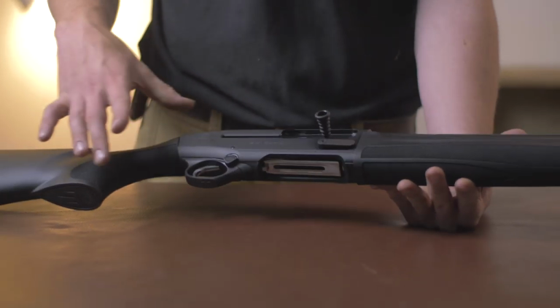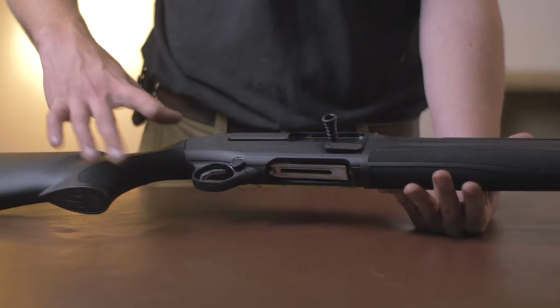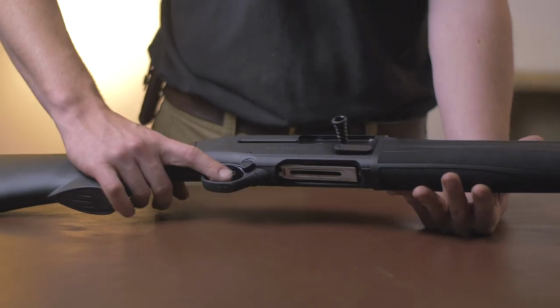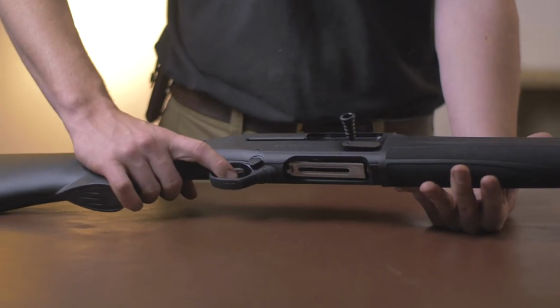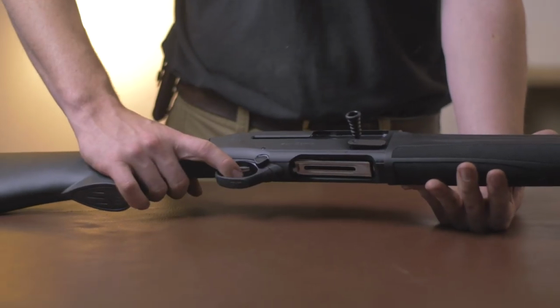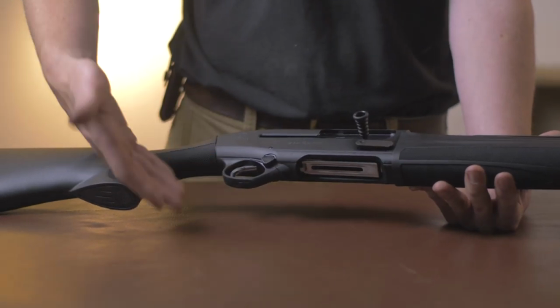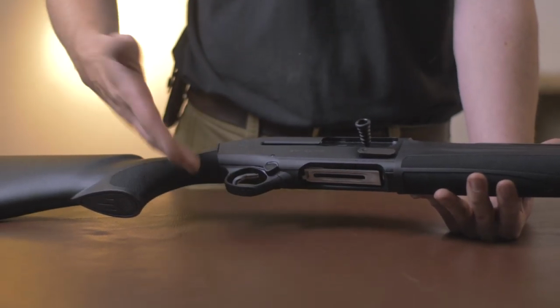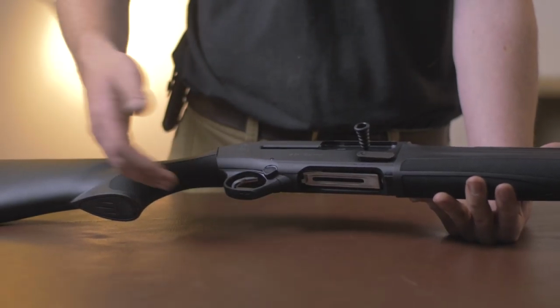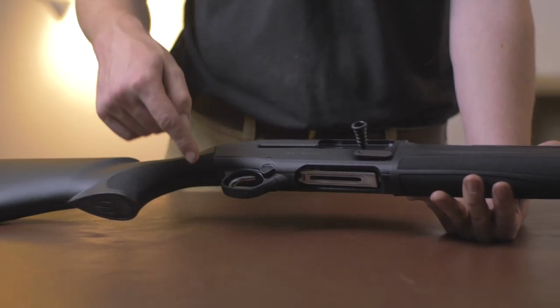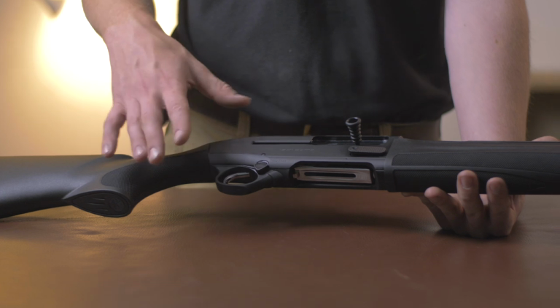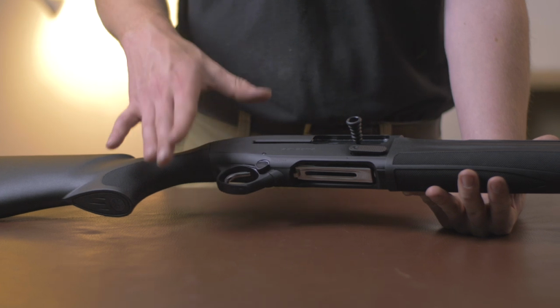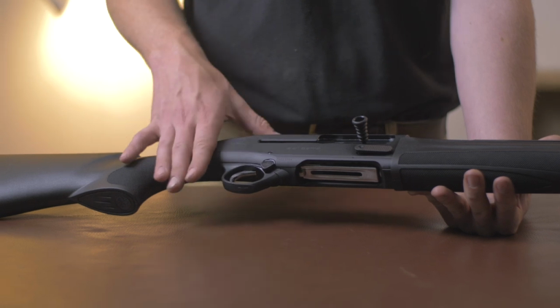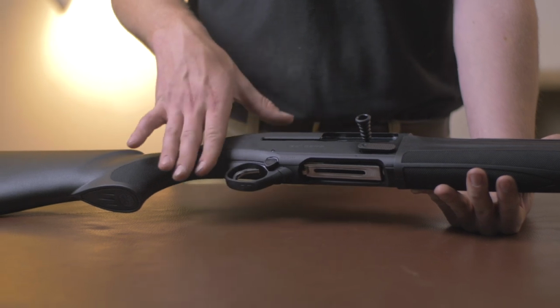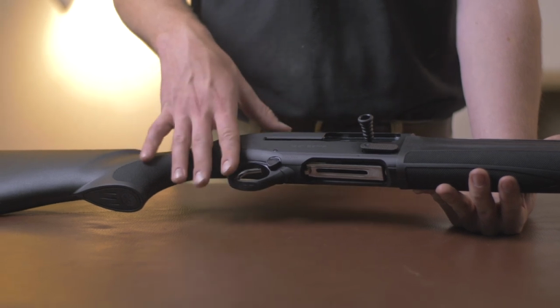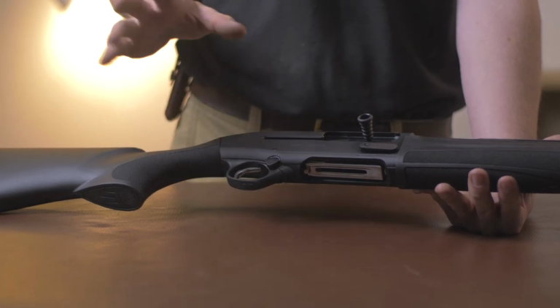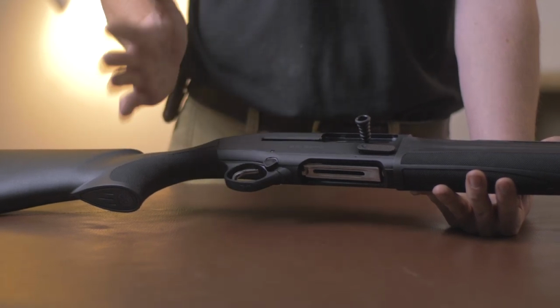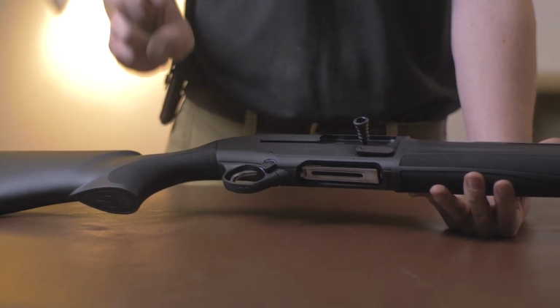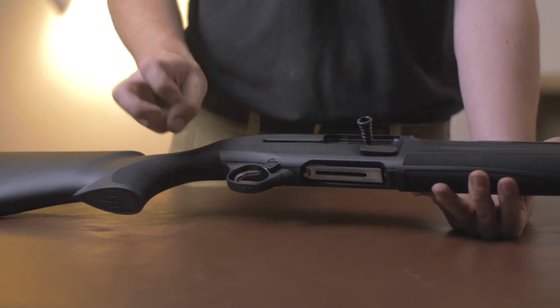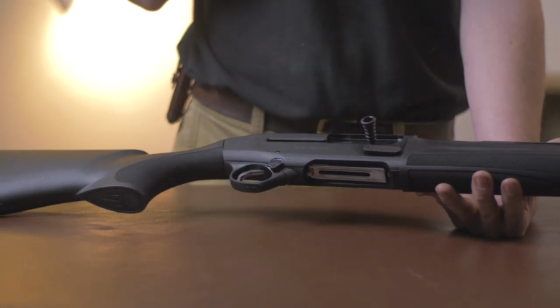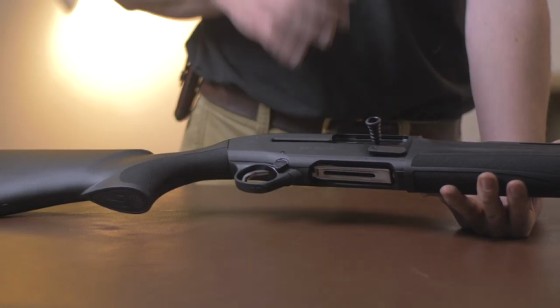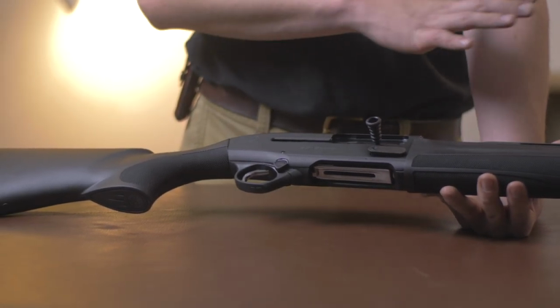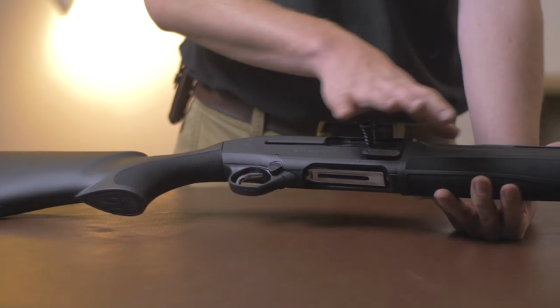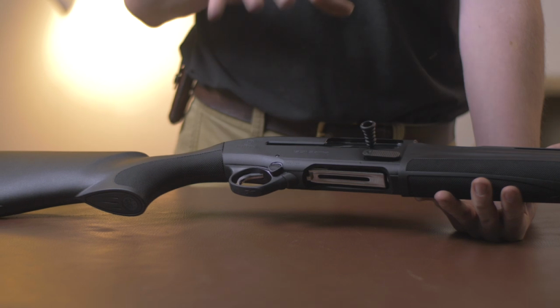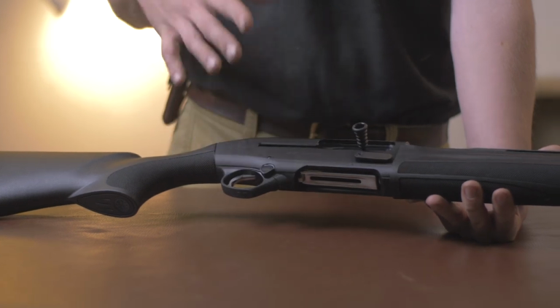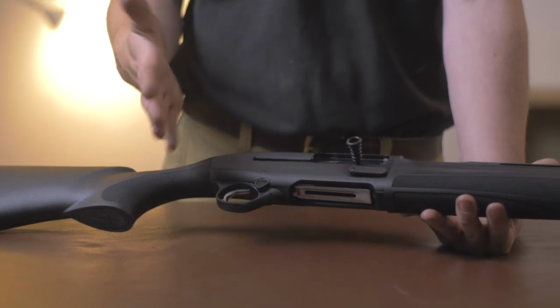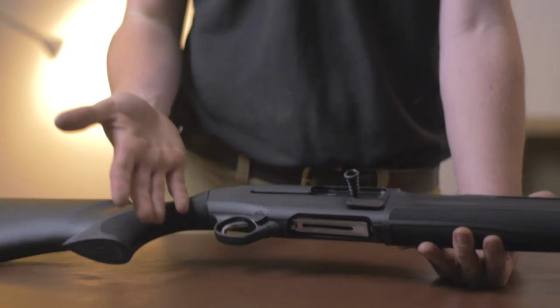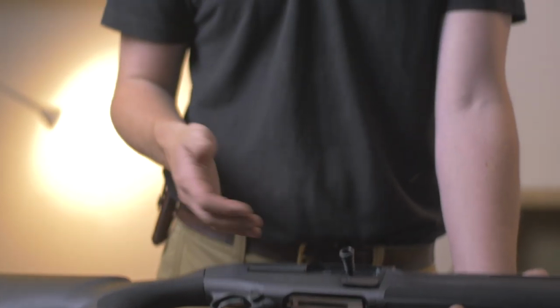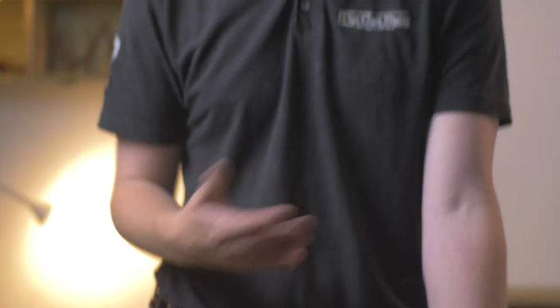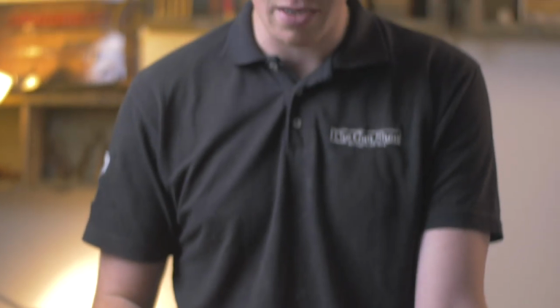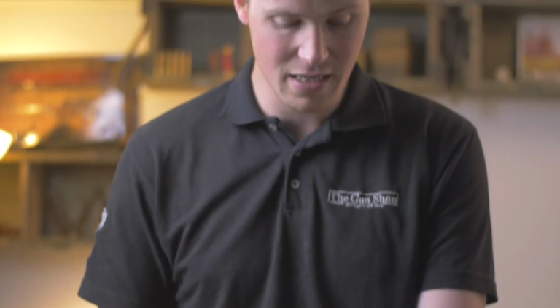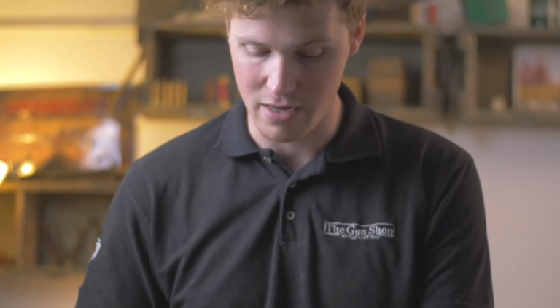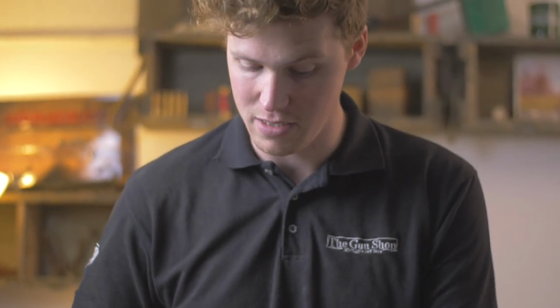Moving on — single trigger, very sensible, very simple. And after here is where it becomes much more 'comp.' They have a huge amount of oversized bits on this gun to make it cycle easier, feed easier and load easier.